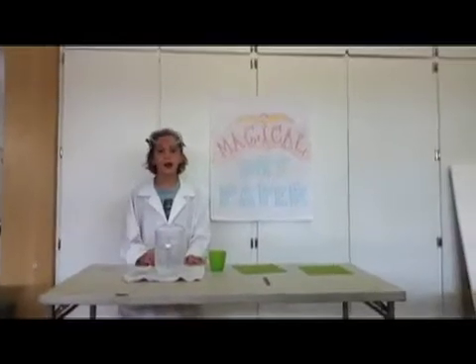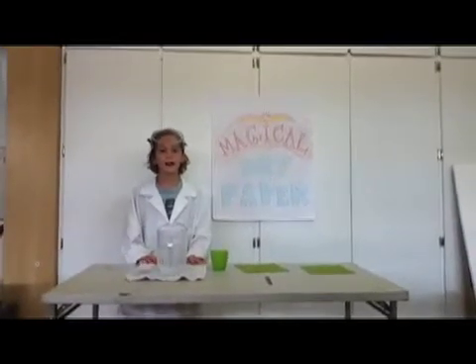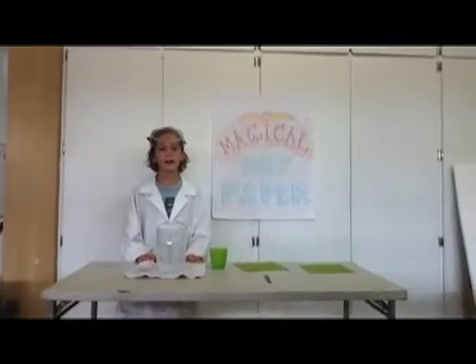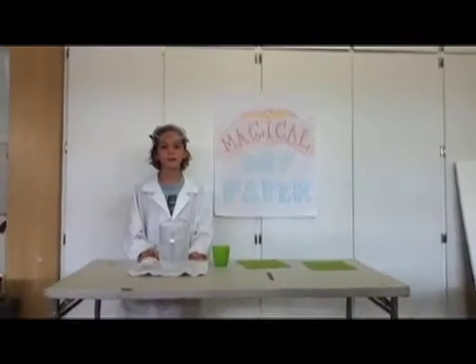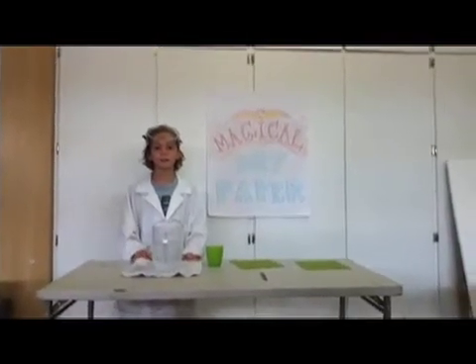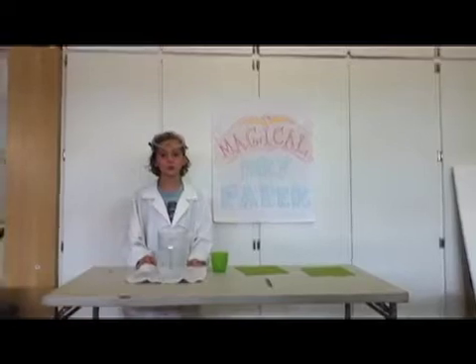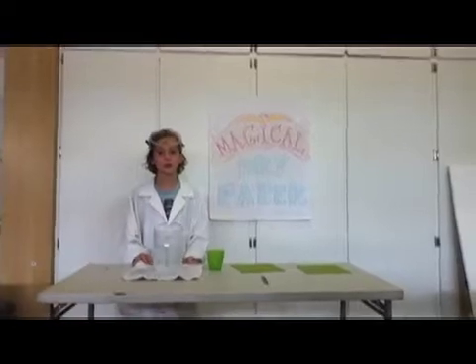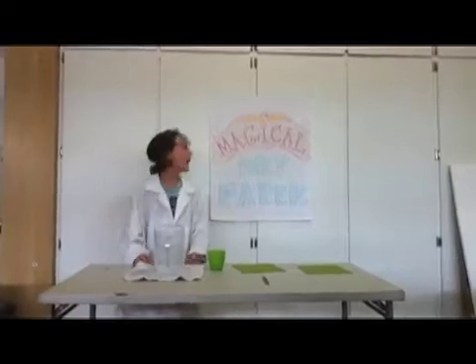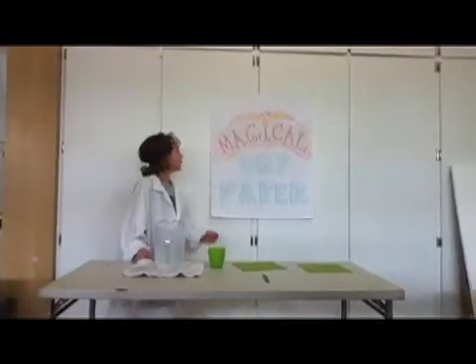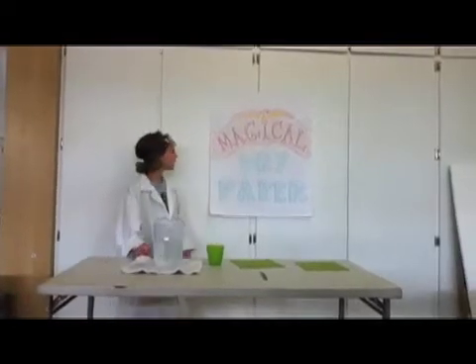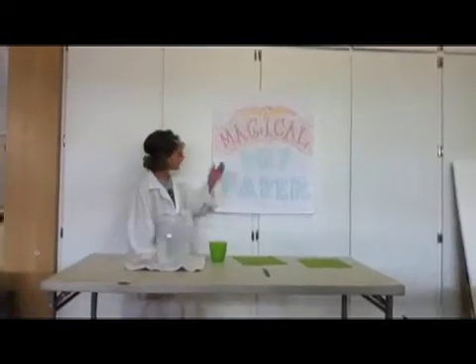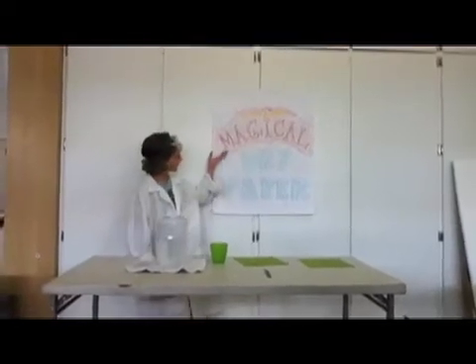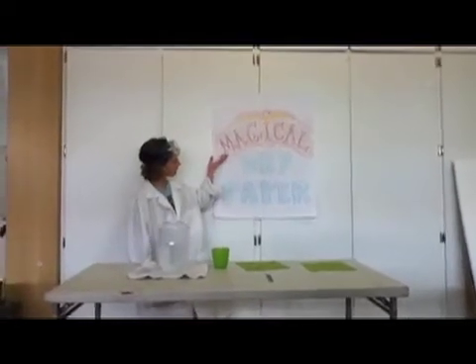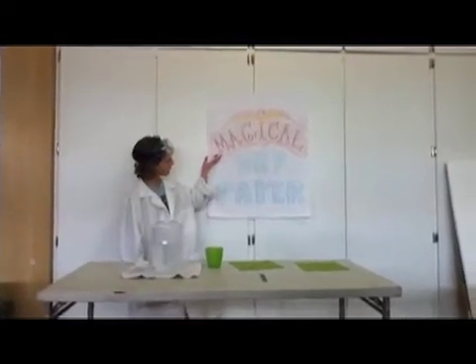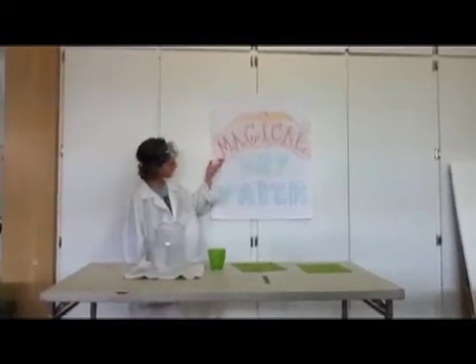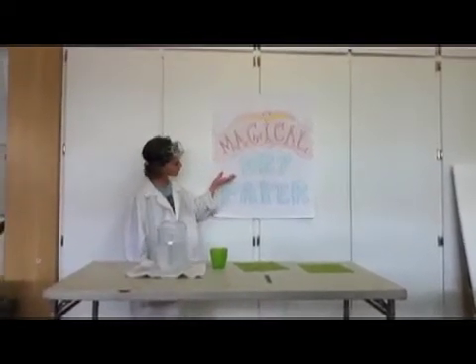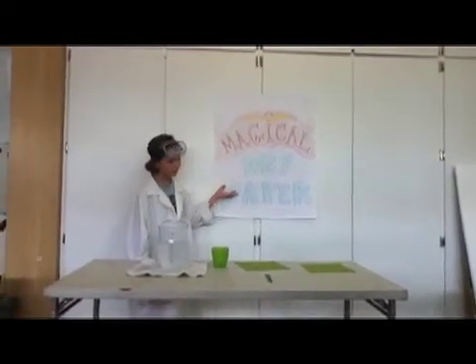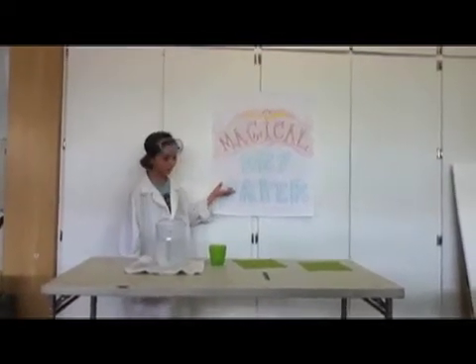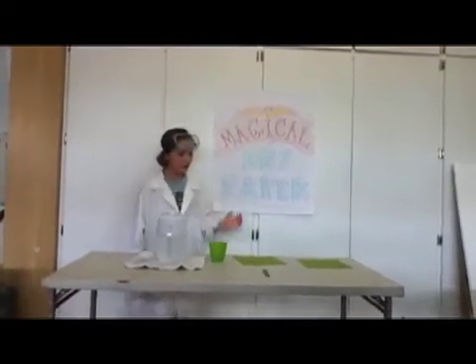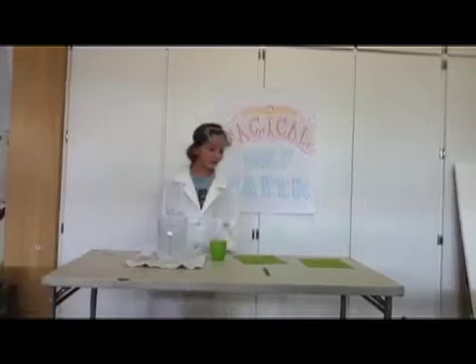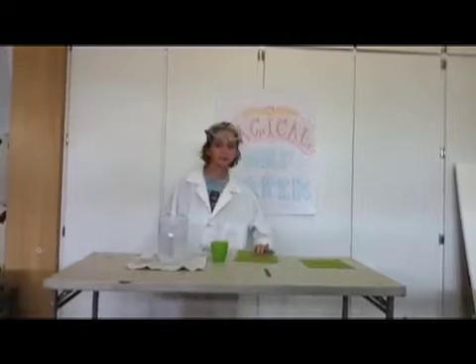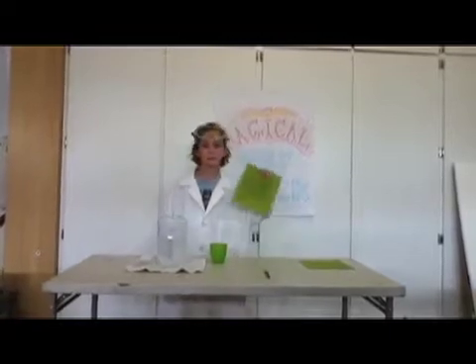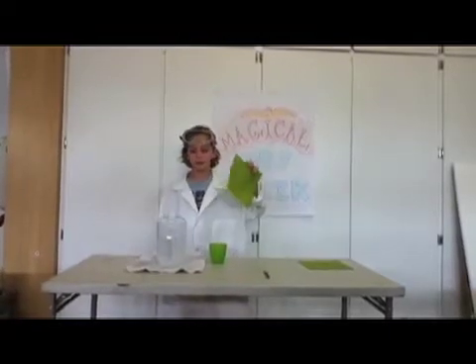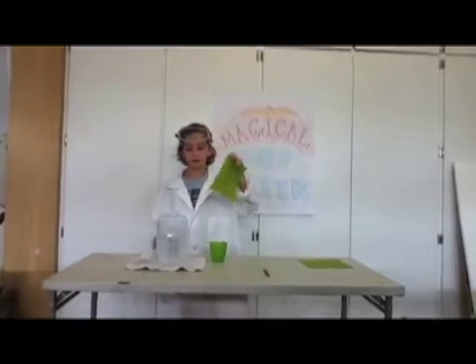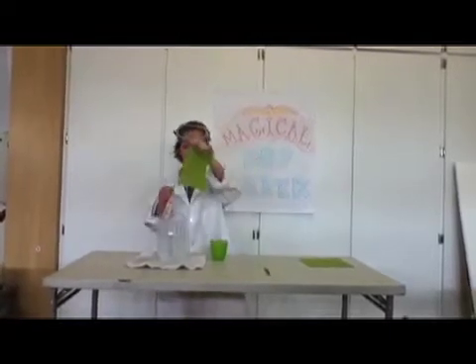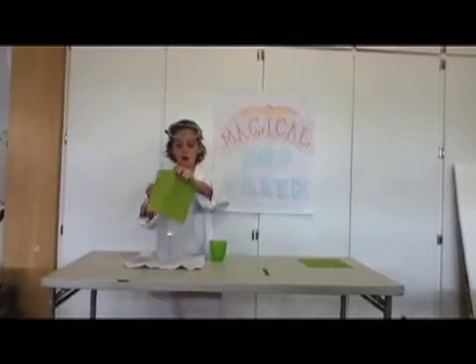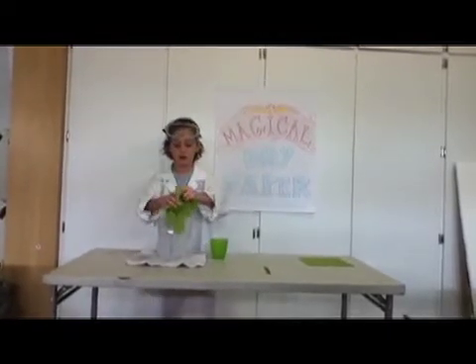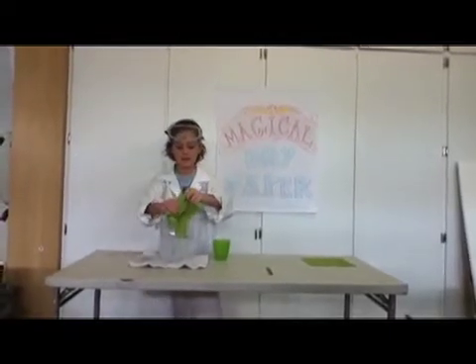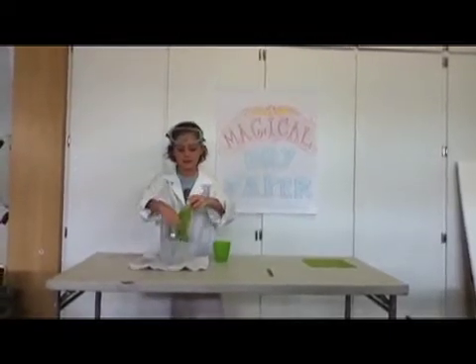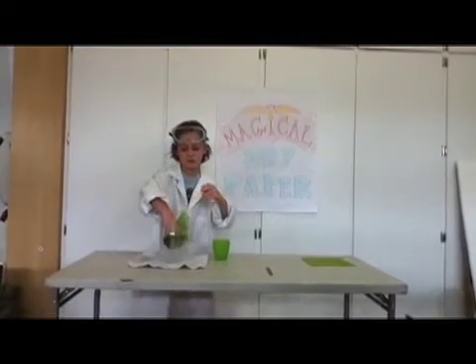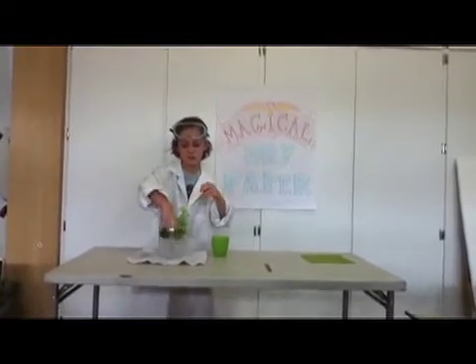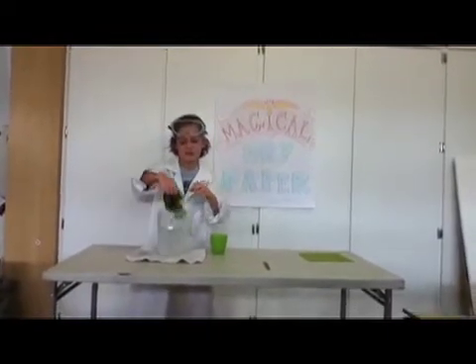Hi, I am Professor Pressure. For our first experiment, we will be doing magical dry paper. If you take a piece of paper and you put it in water, it gets soaking wet.